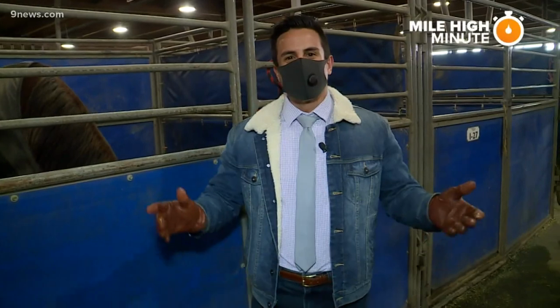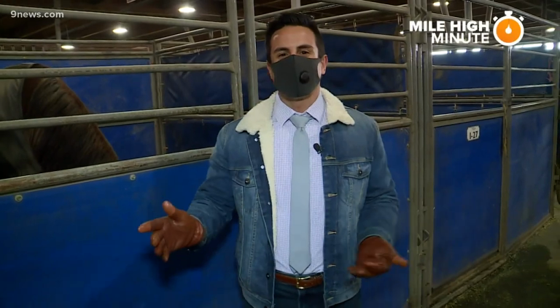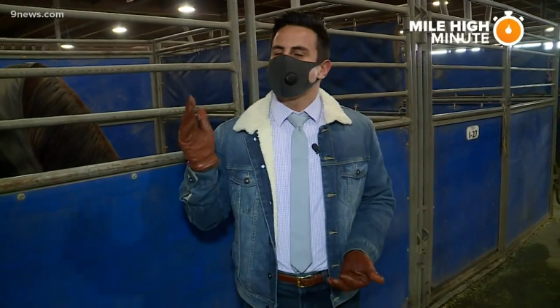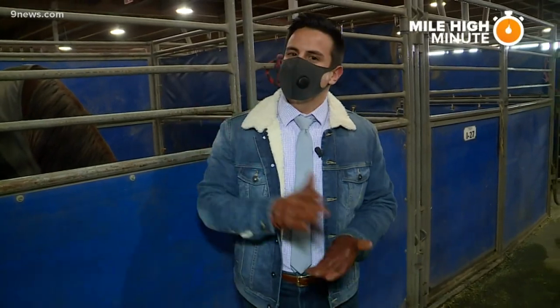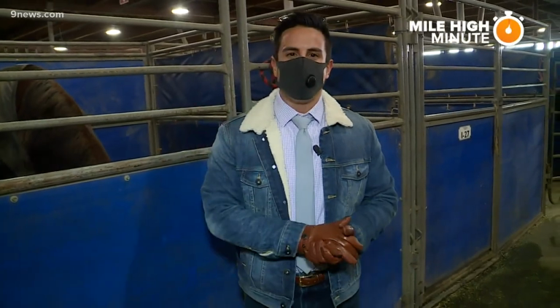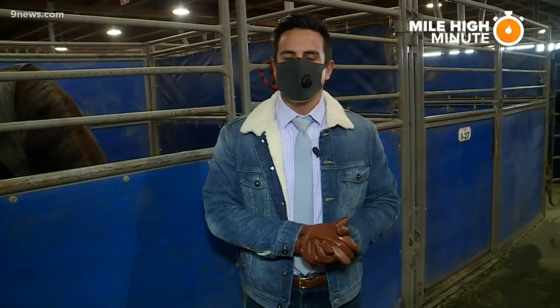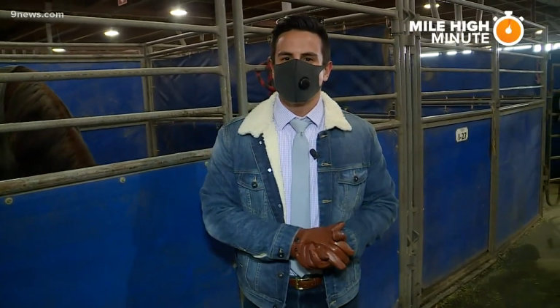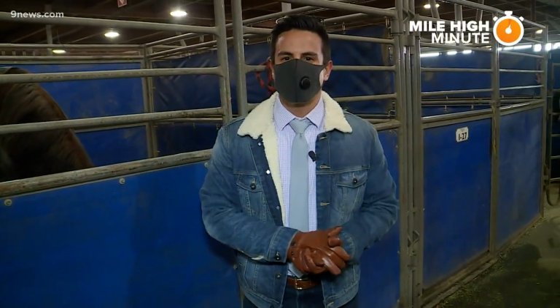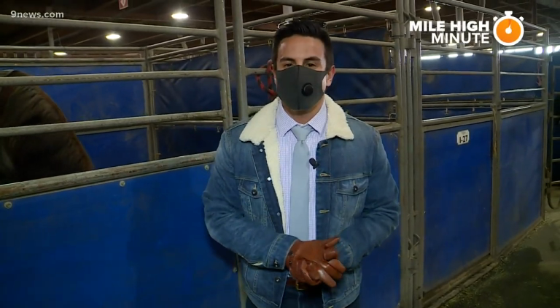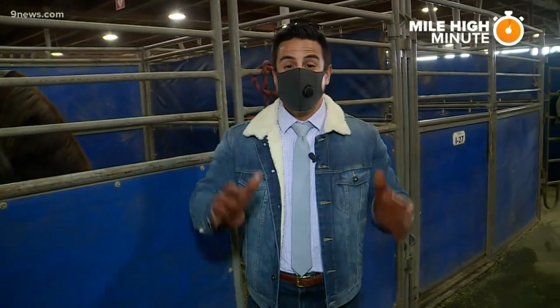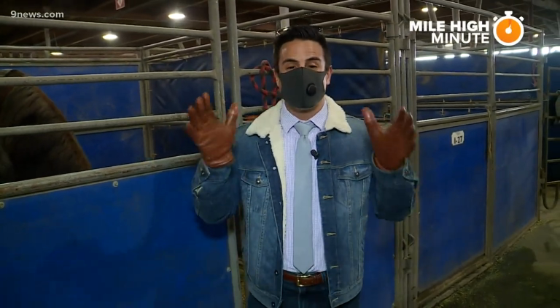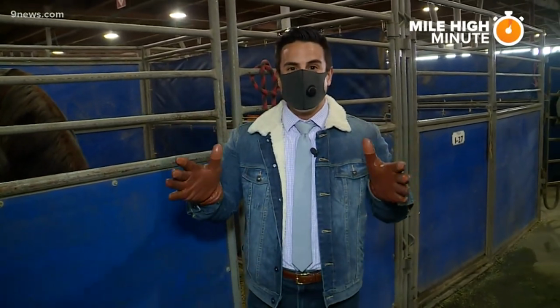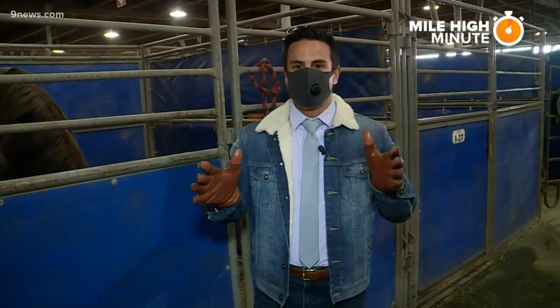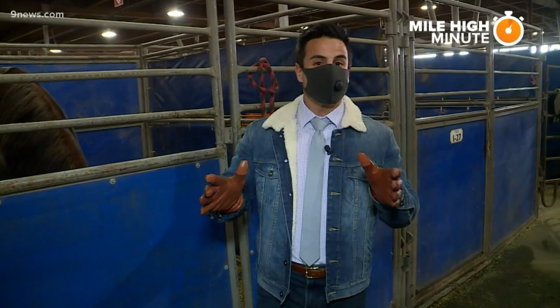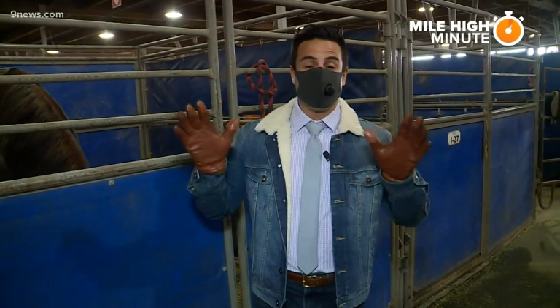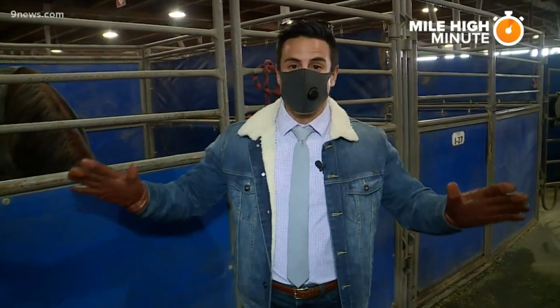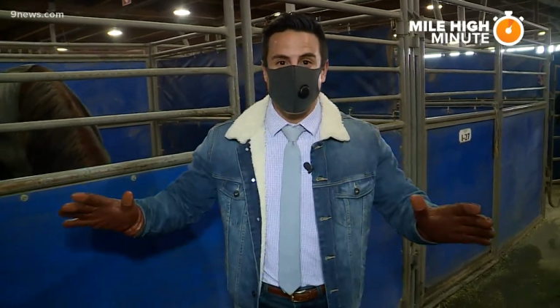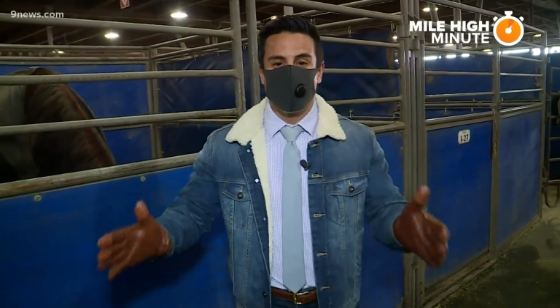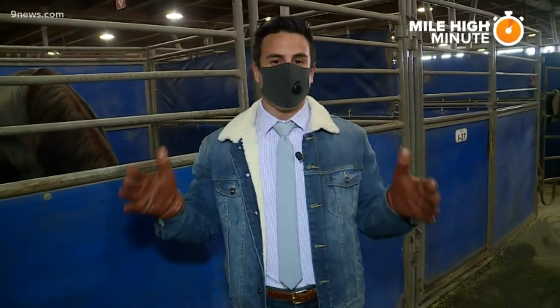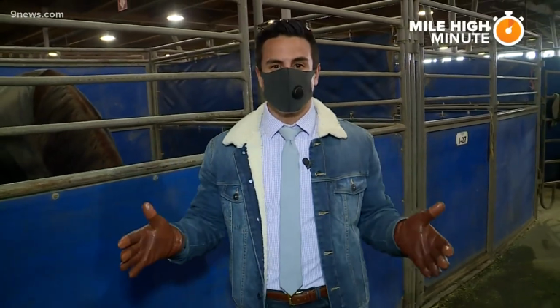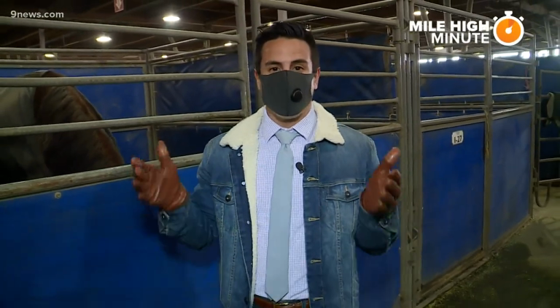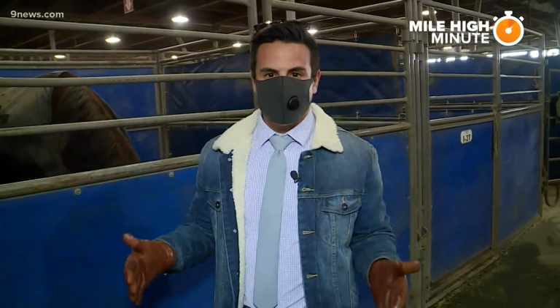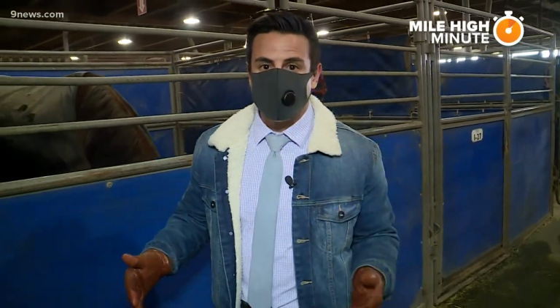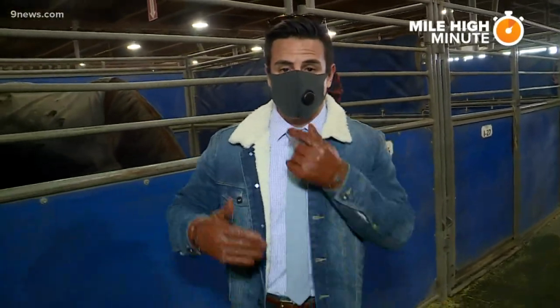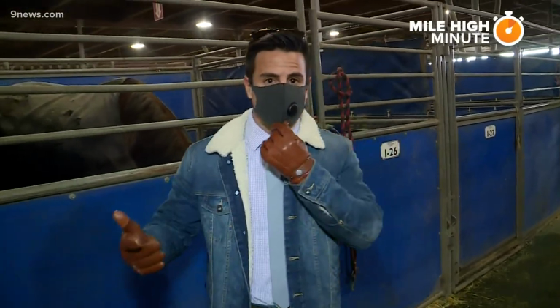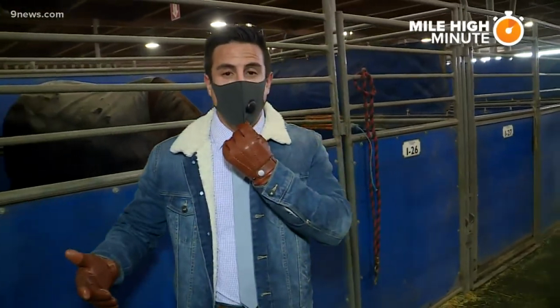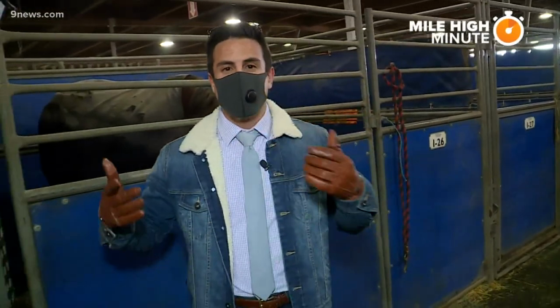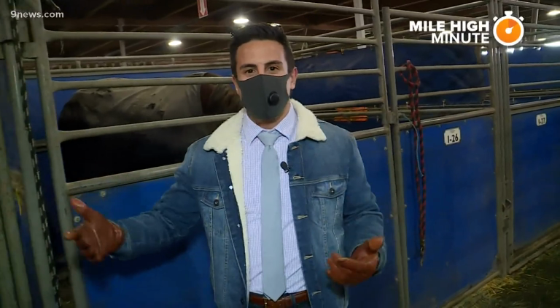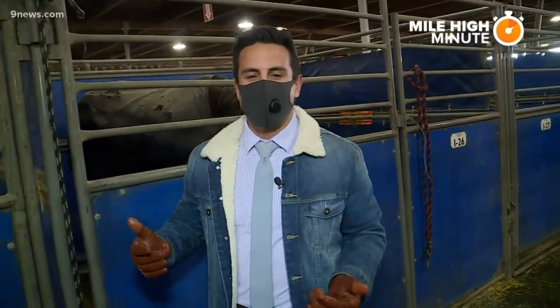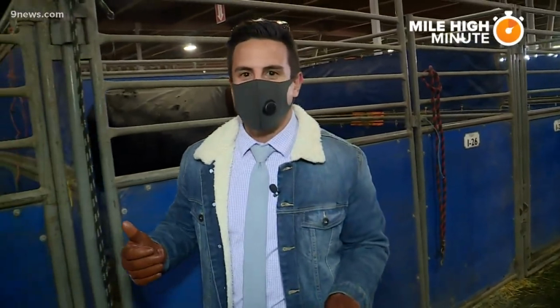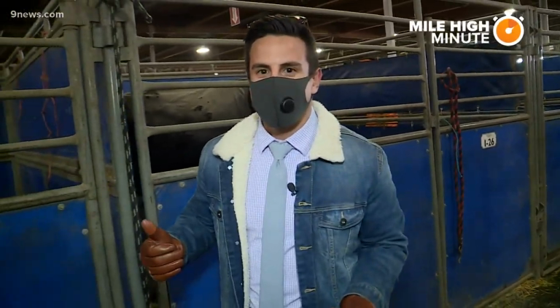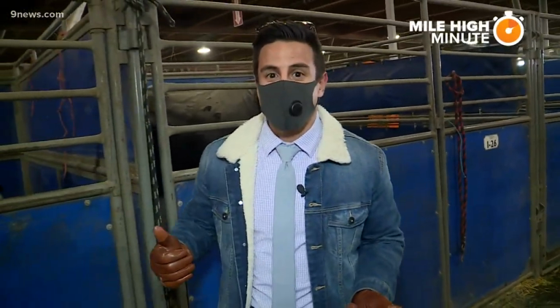Hey there, my friends. After a year away, the National Western Stock Show is back and we've been promised it's going to be better than ever. We are lucky enough to be behind the scenes this morning as preparation is underway ahead of the Stock Show.